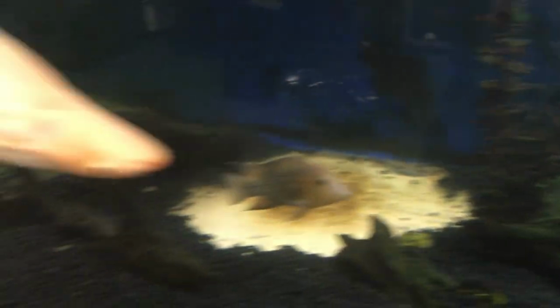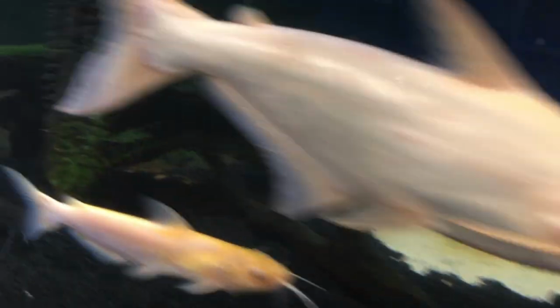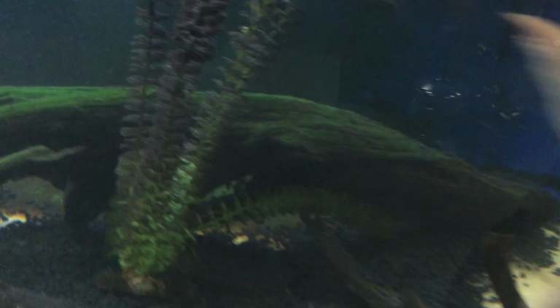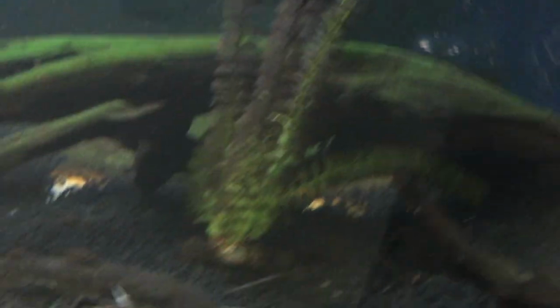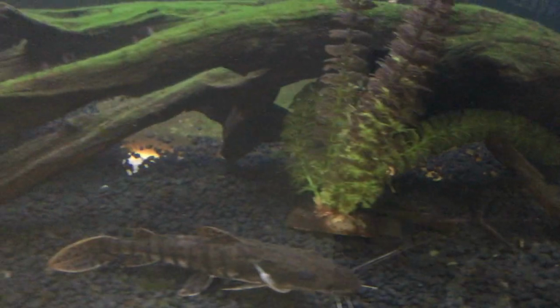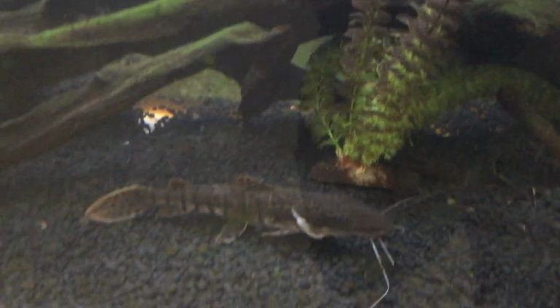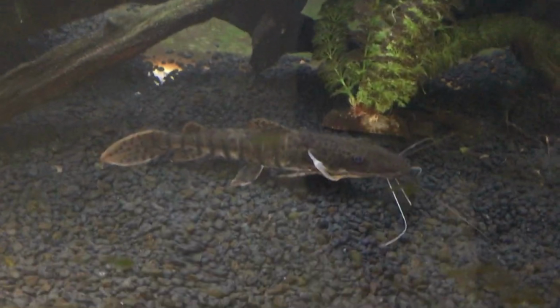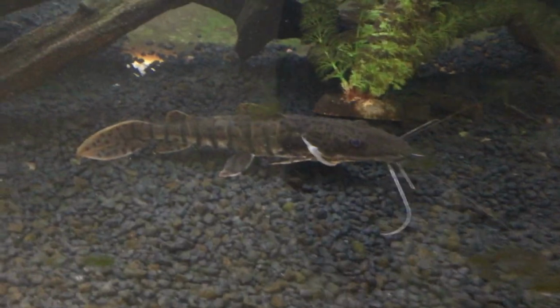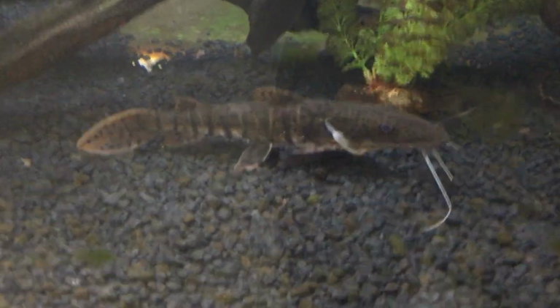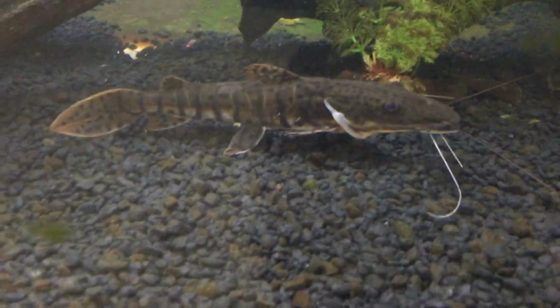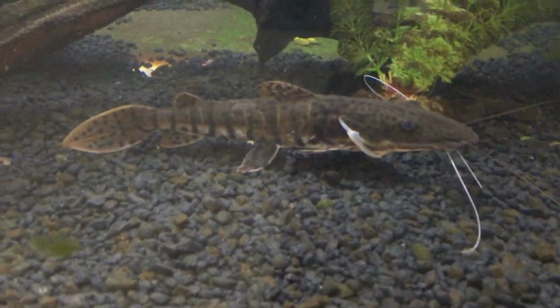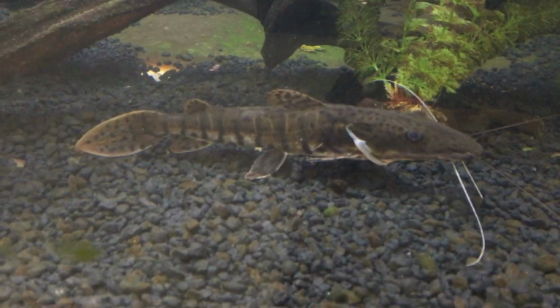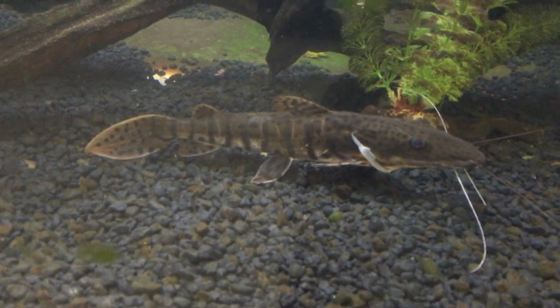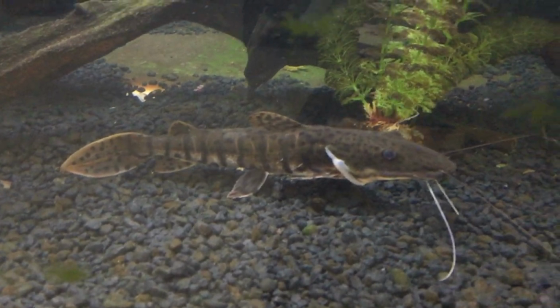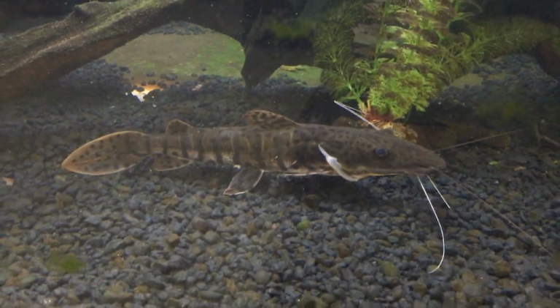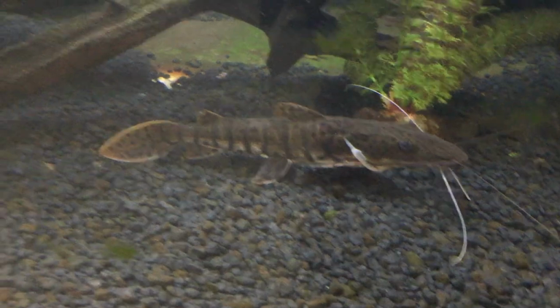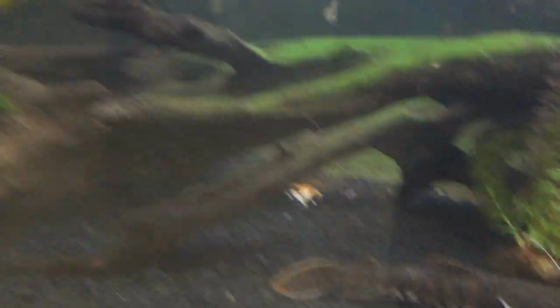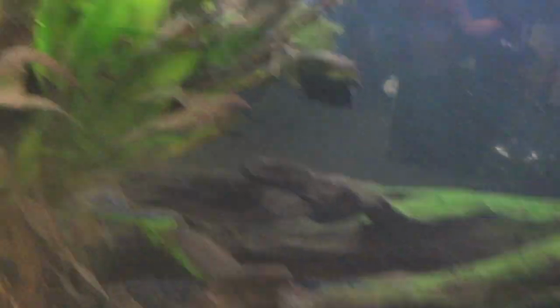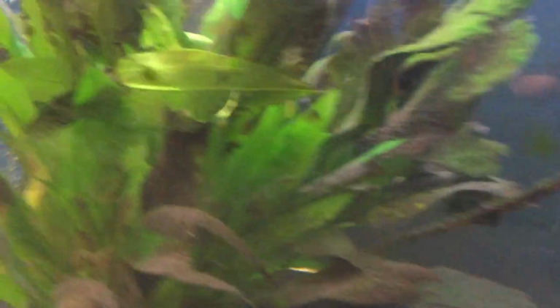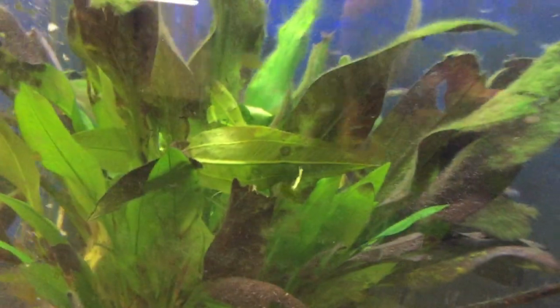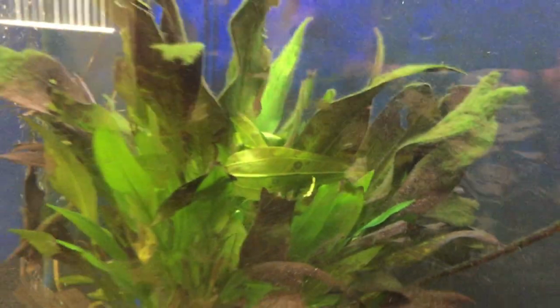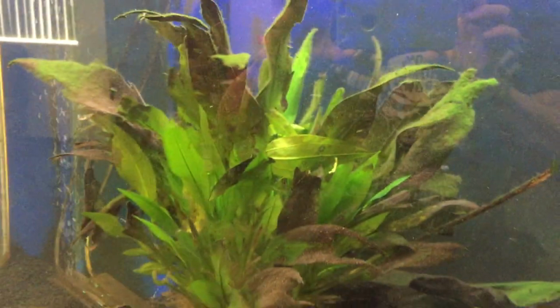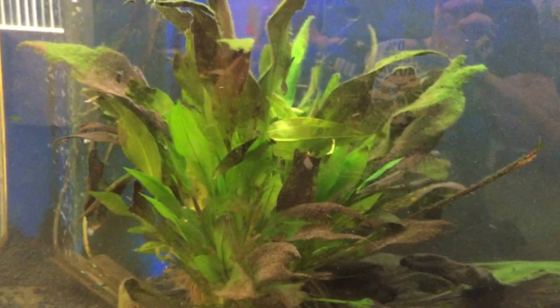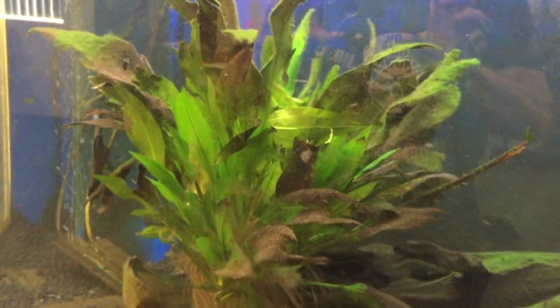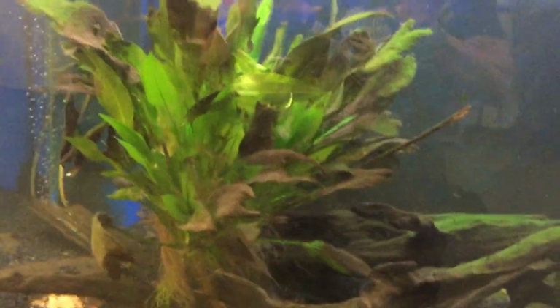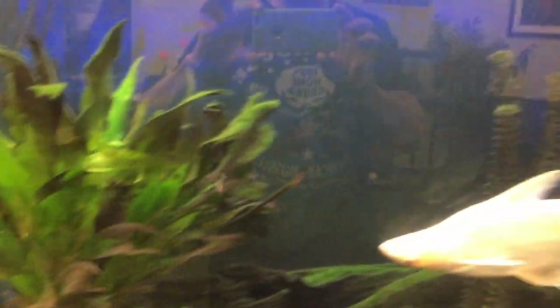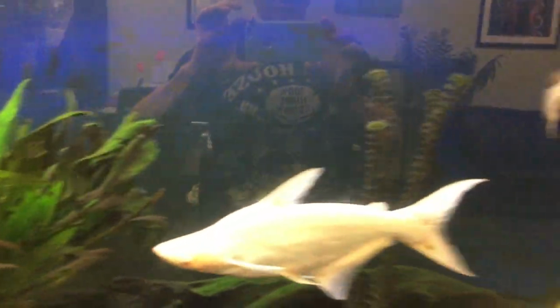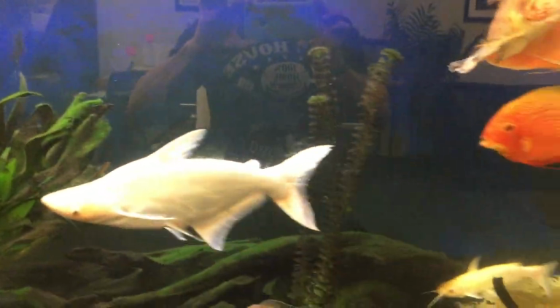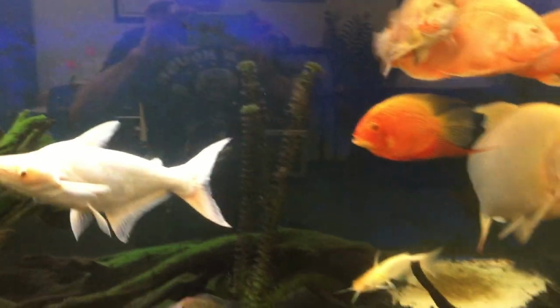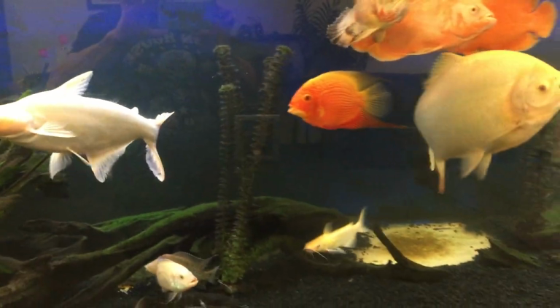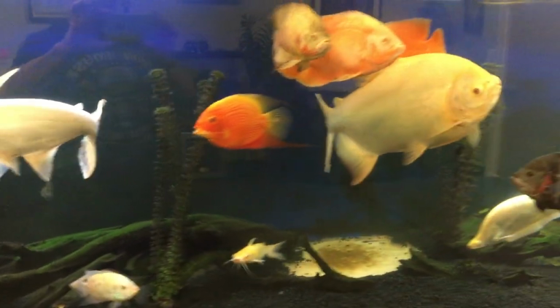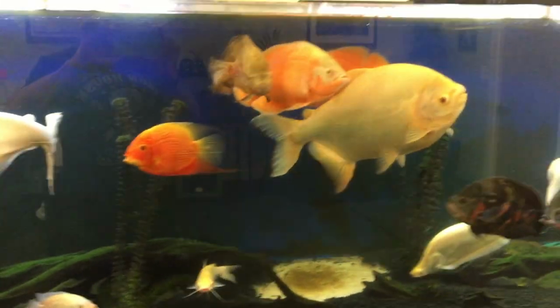And then we have our shovel-nosed cat who's doing good — he's growing very nicely. And look at our Amazon sword plants; they're still hanging in there. So the tank's looking good. Everyone's eating well.